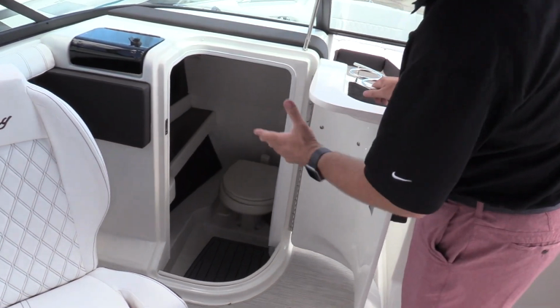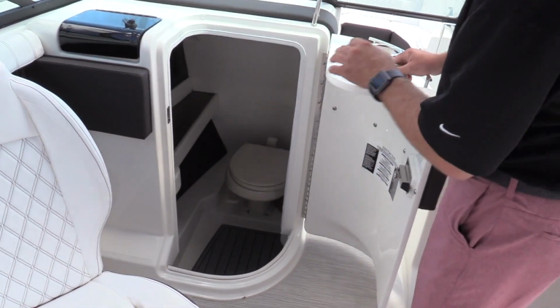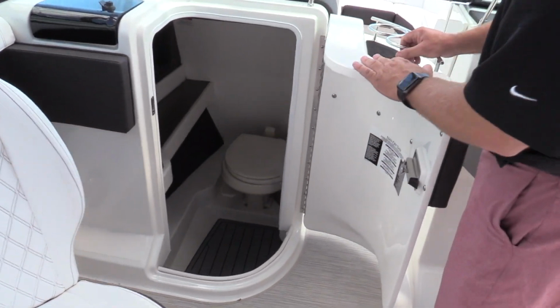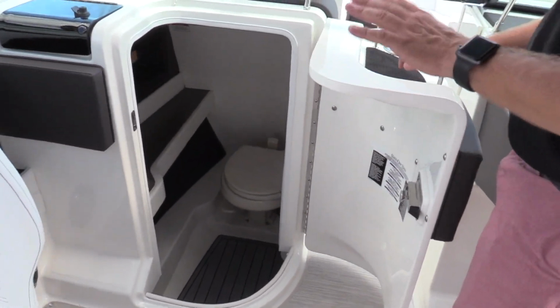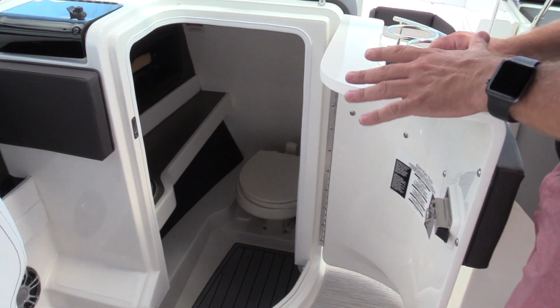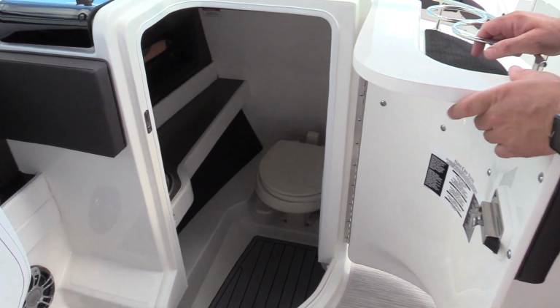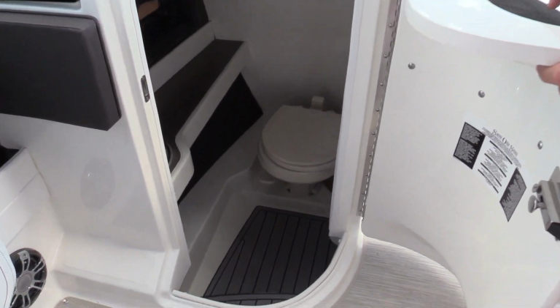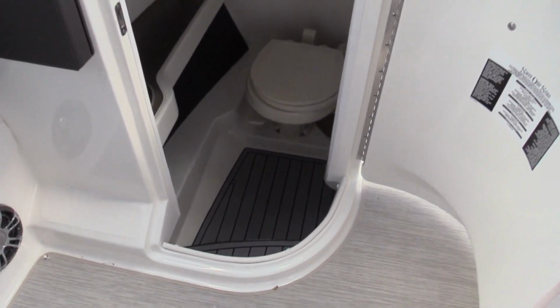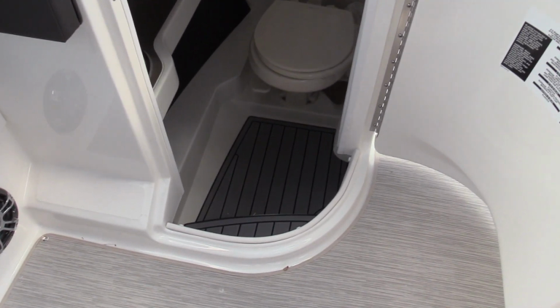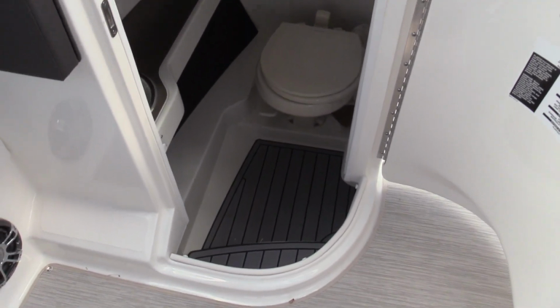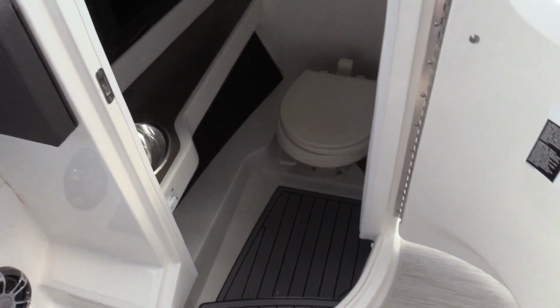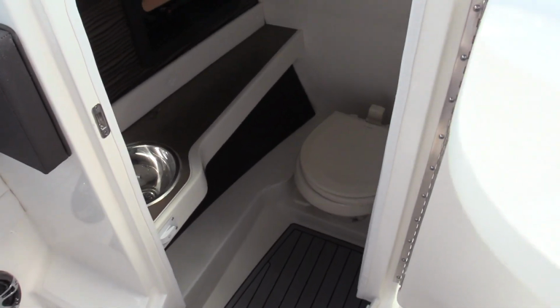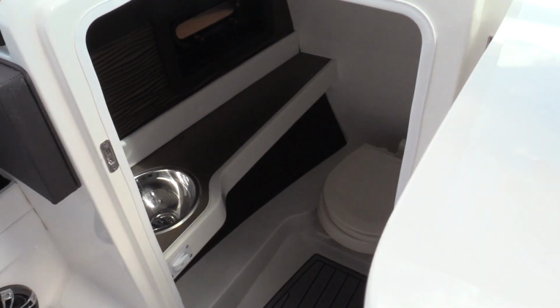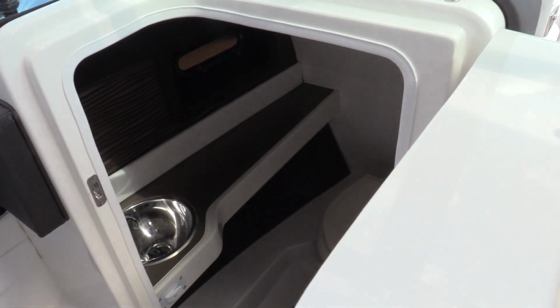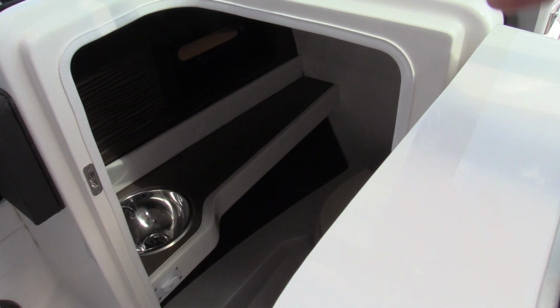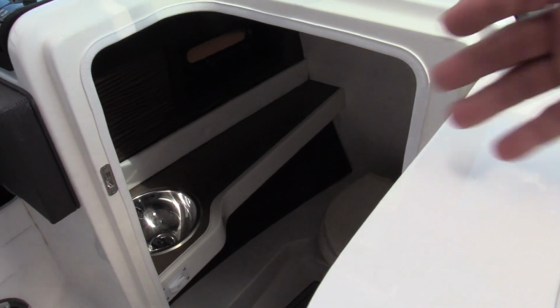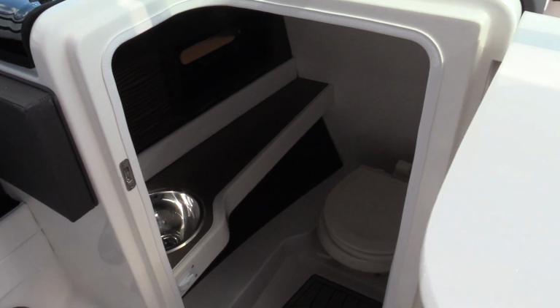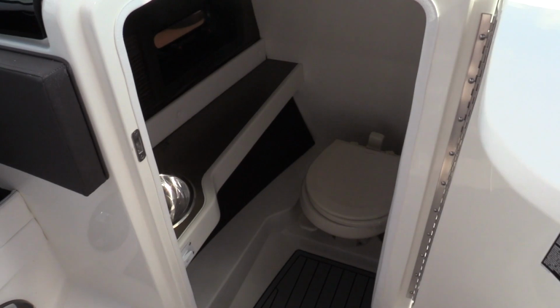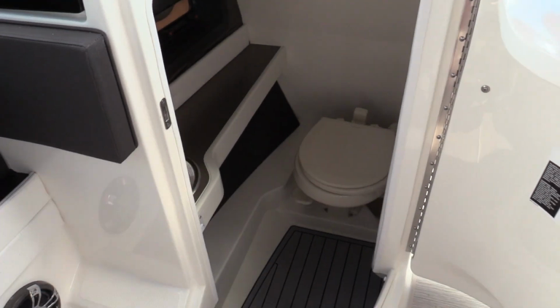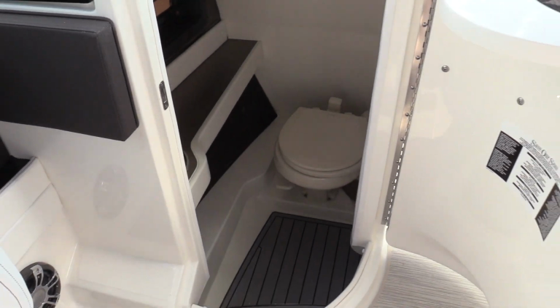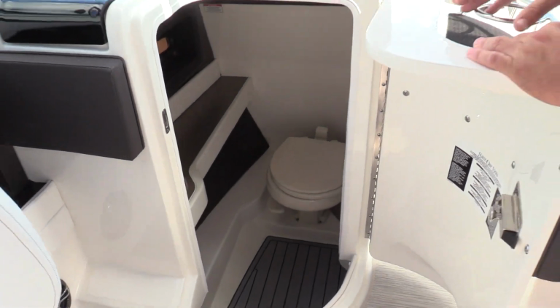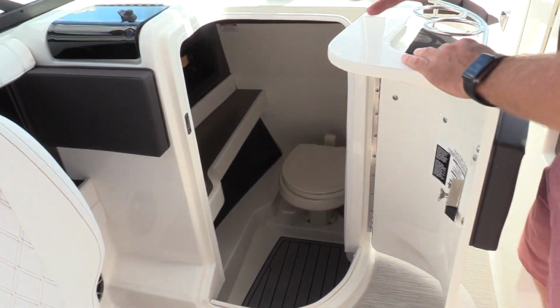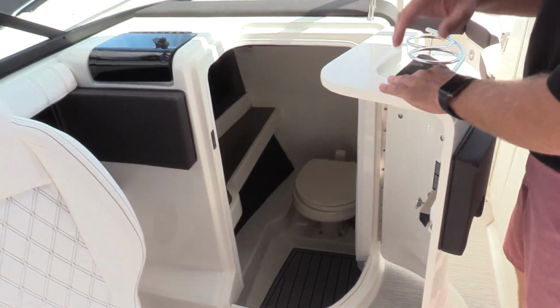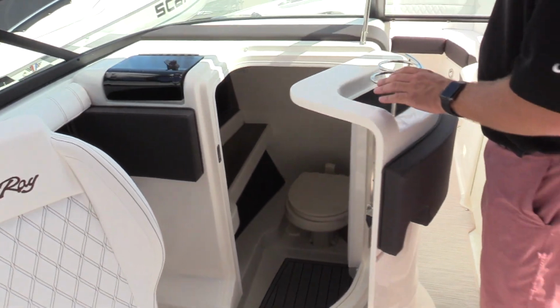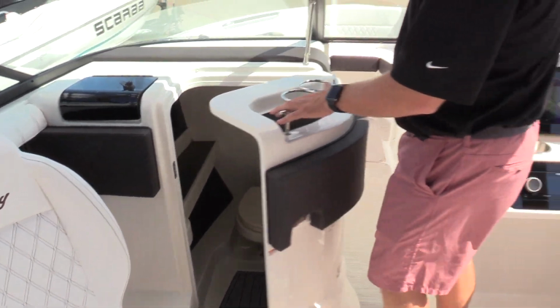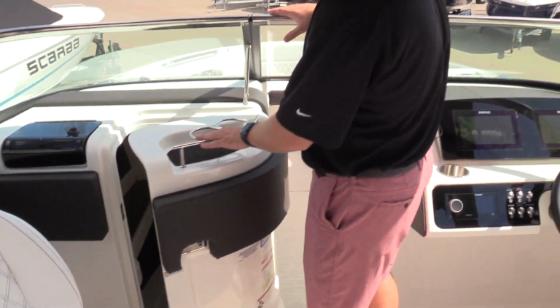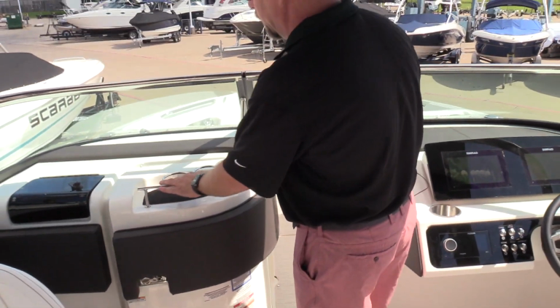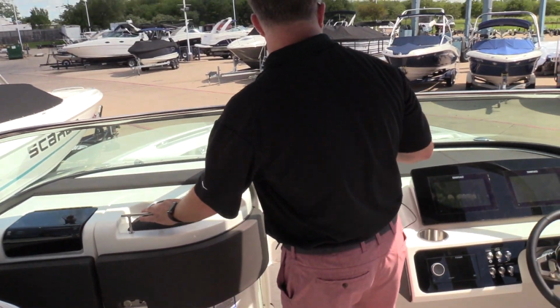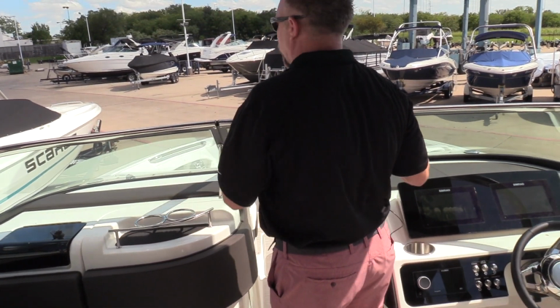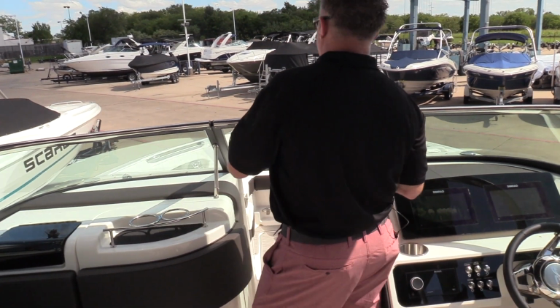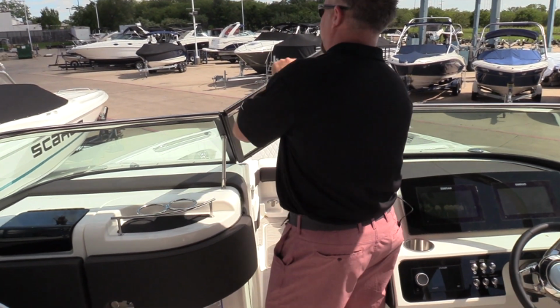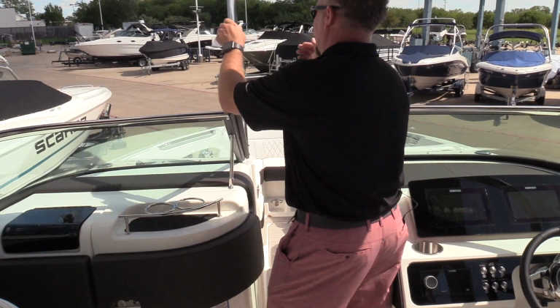Sea Ray's head — we did an upgraded head in this. It is a vacuum flush system, so just like the toilet in your house, you push the plunger down, it sucks it down and puts it in a holding tank, waiting for you to go to the marina to pump it out.